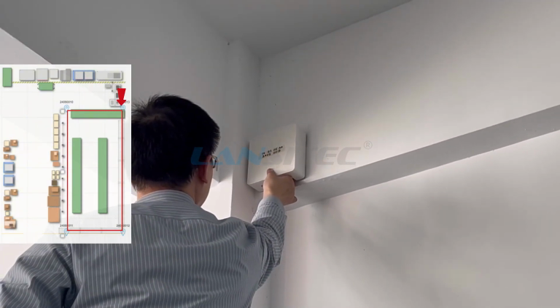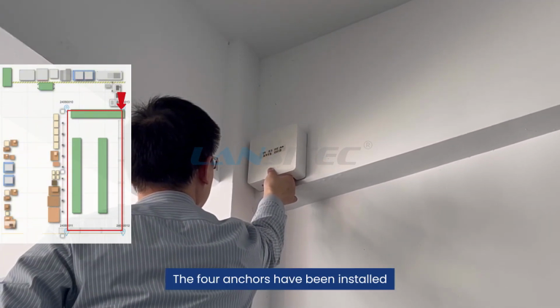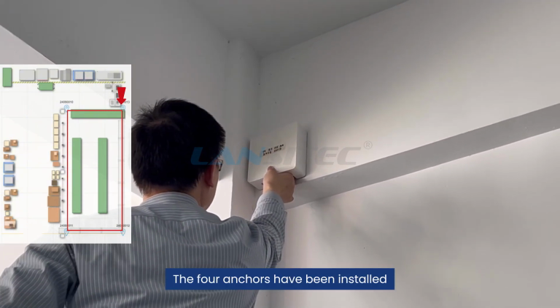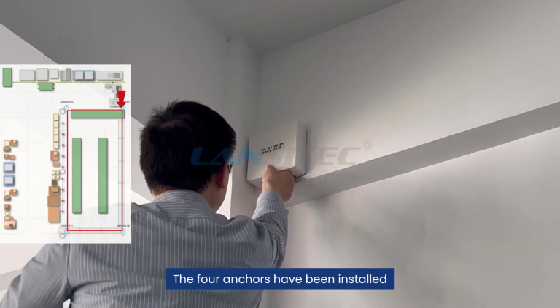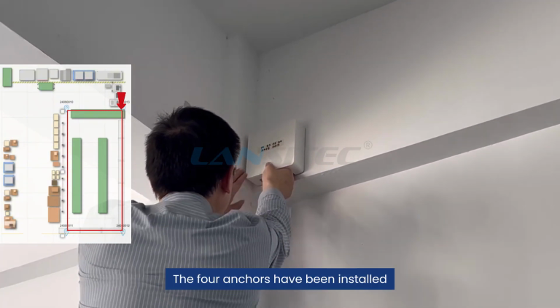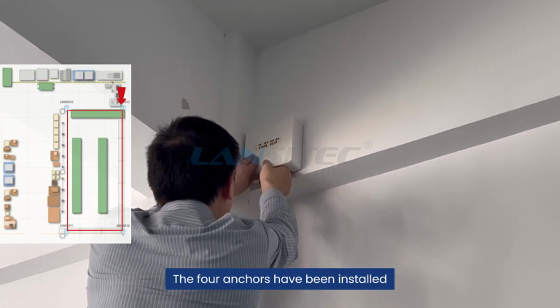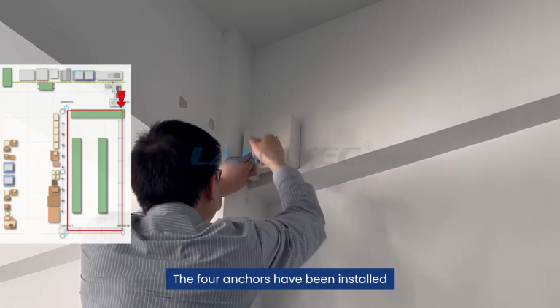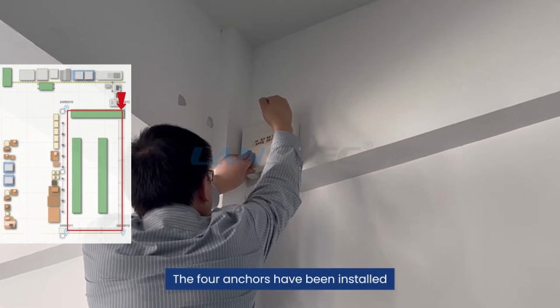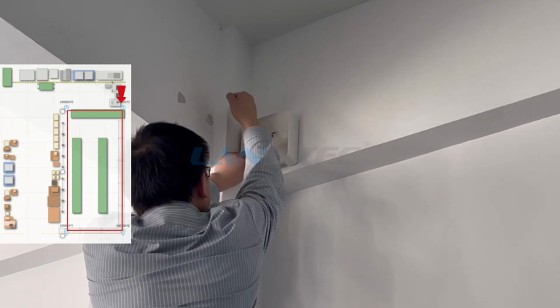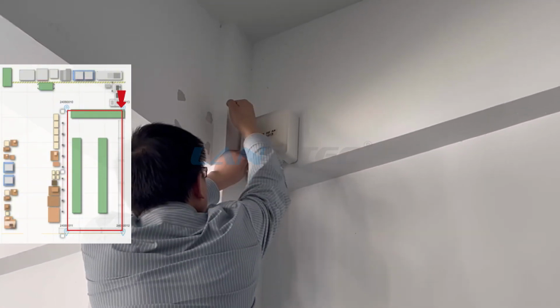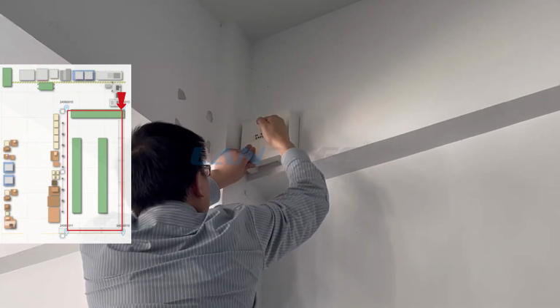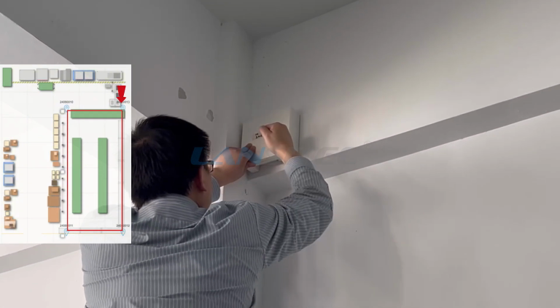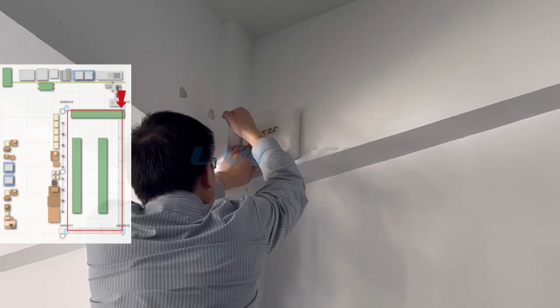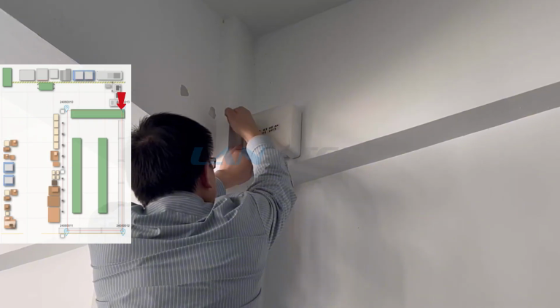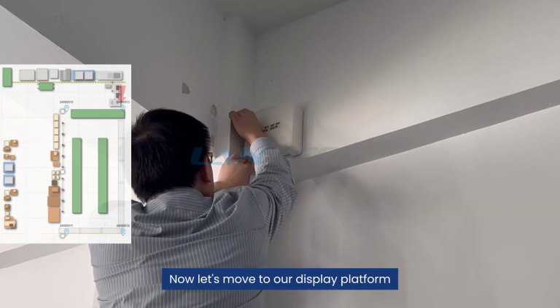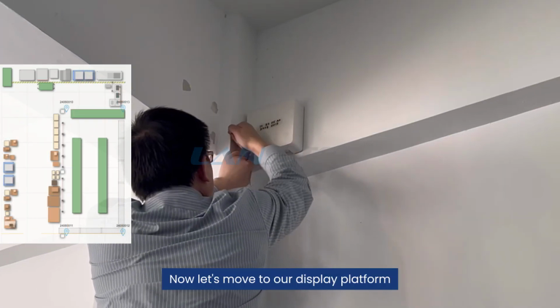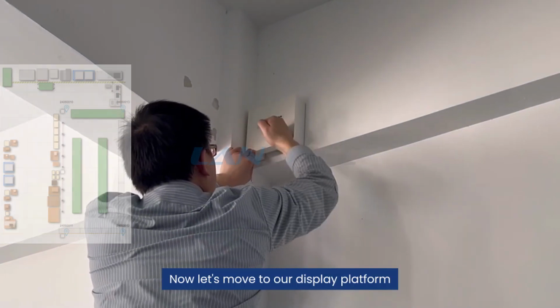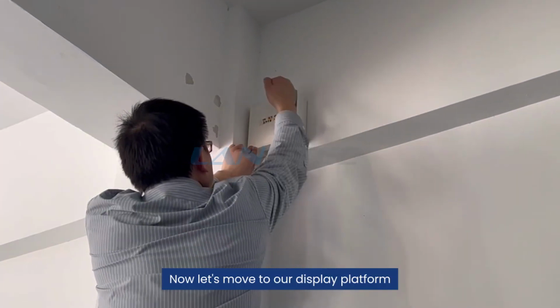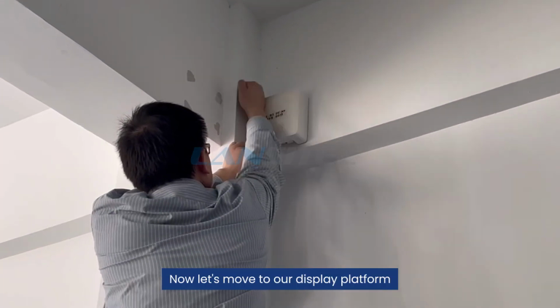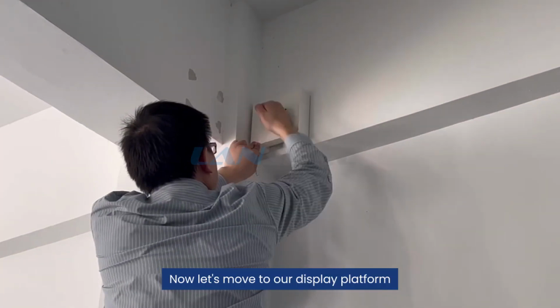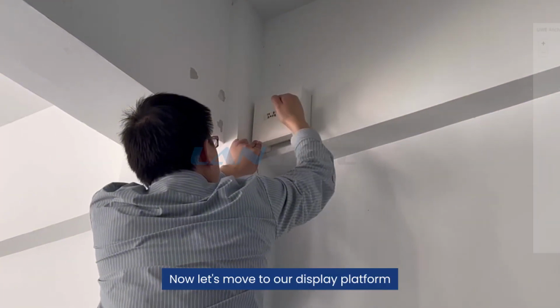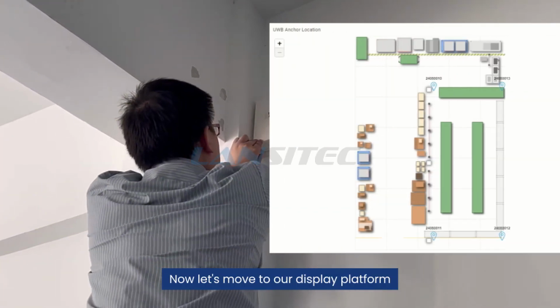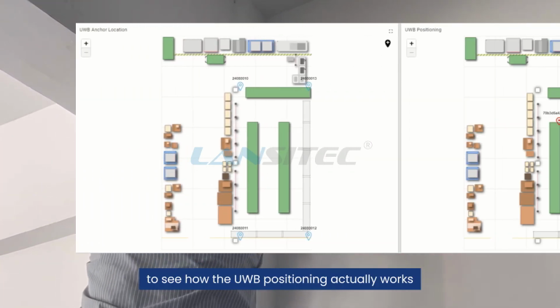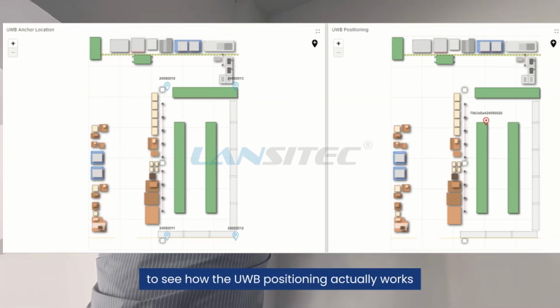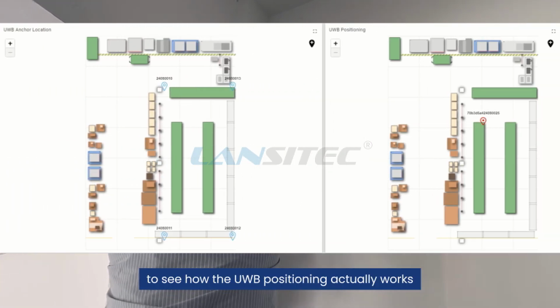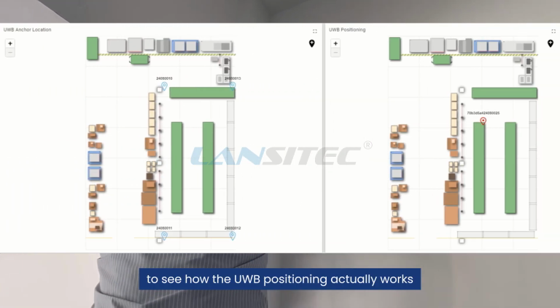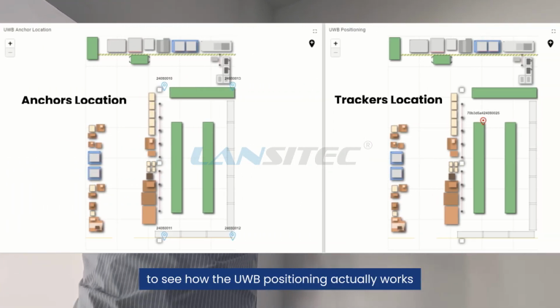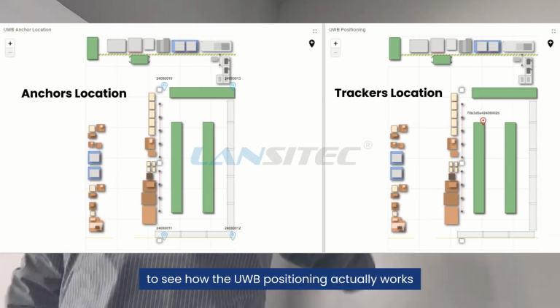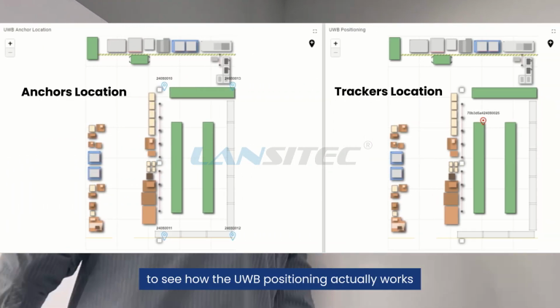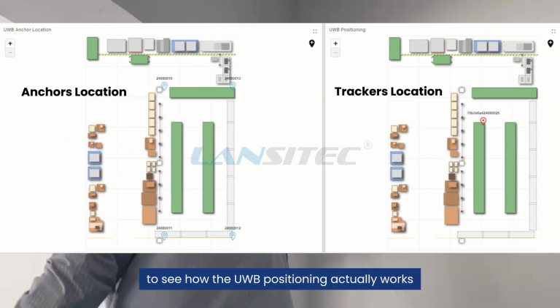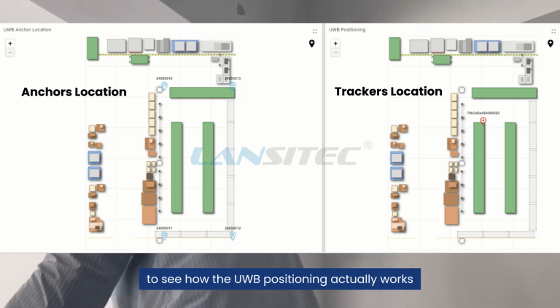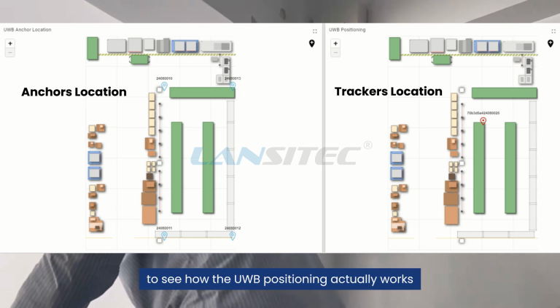The four anchors have been oriented in the same direction as well. Now let's move to our display platform to see how the UWB positioning actually works.